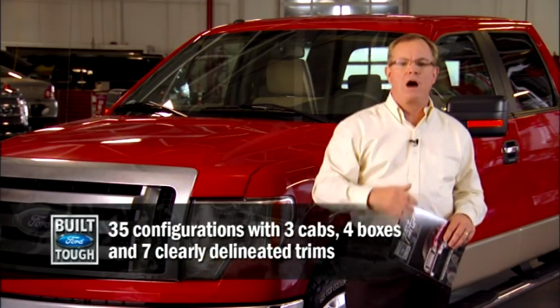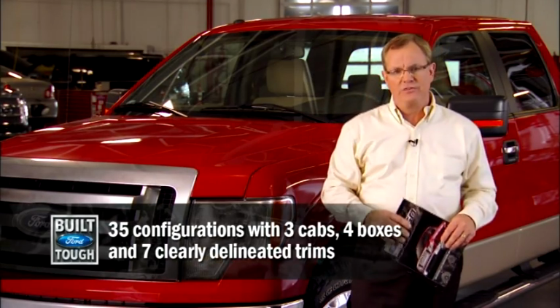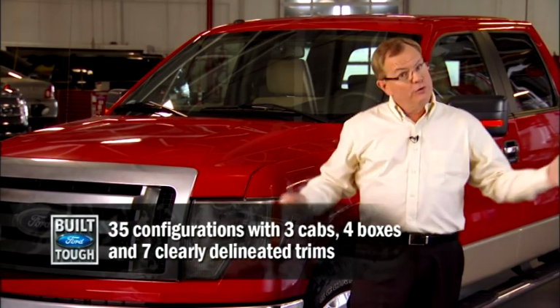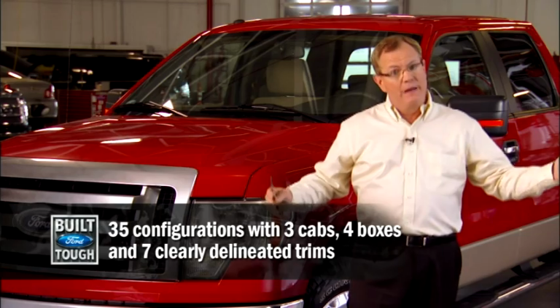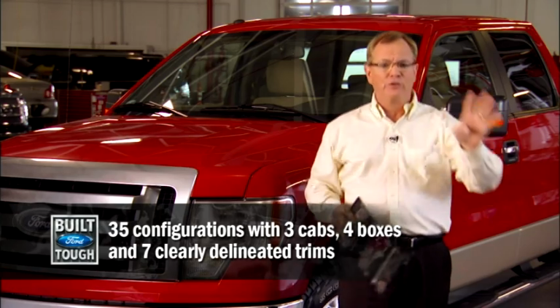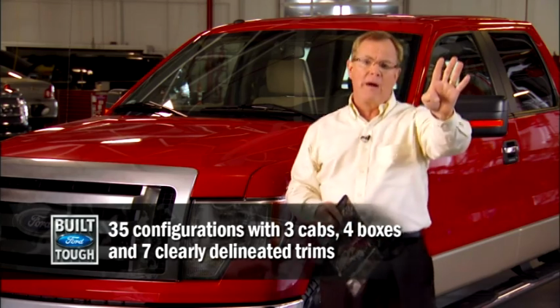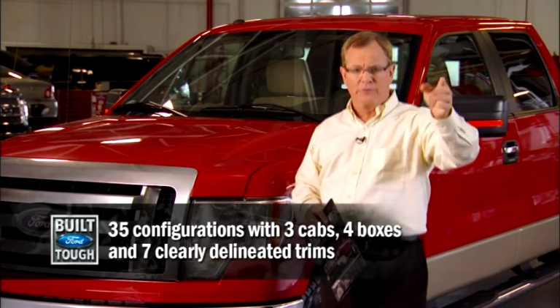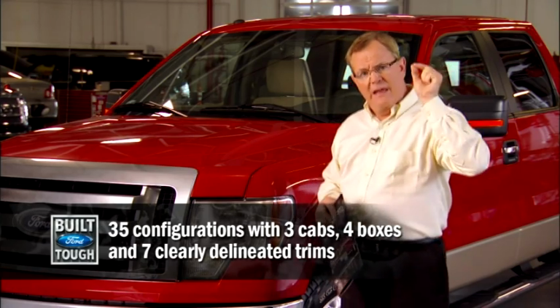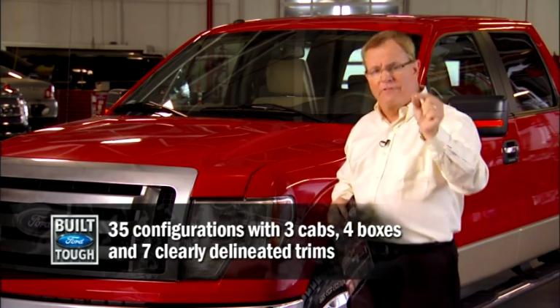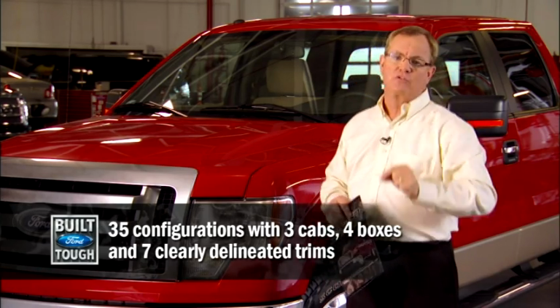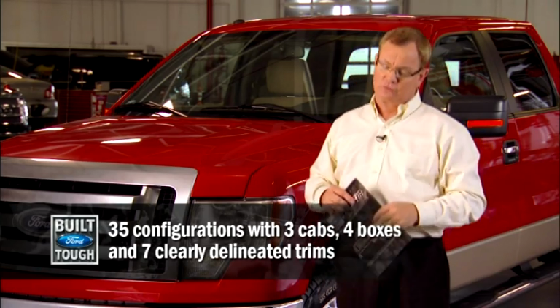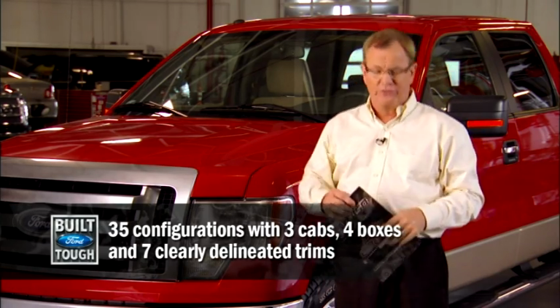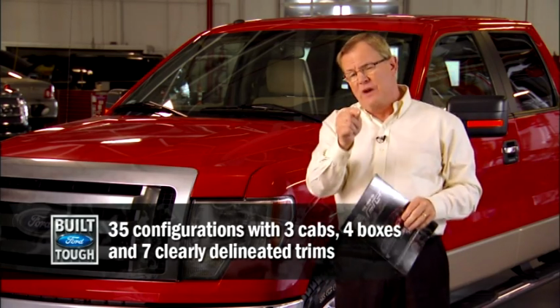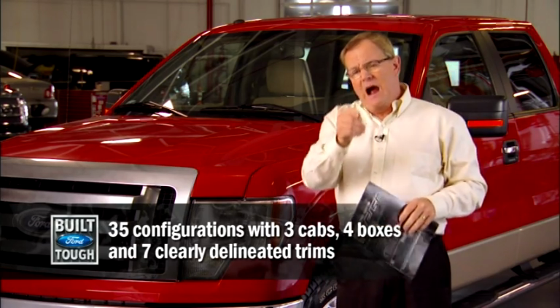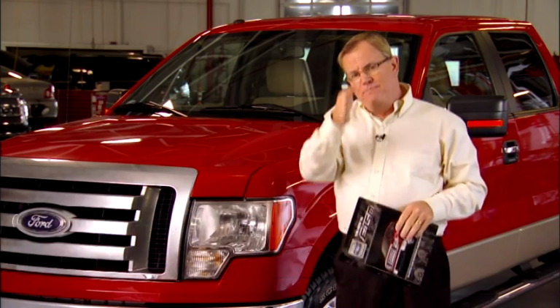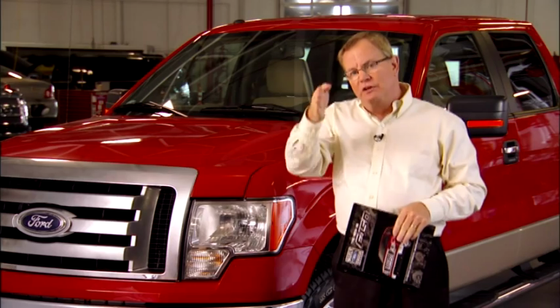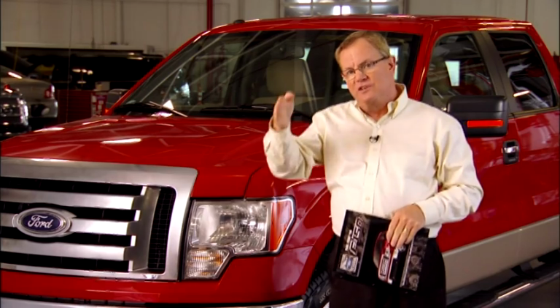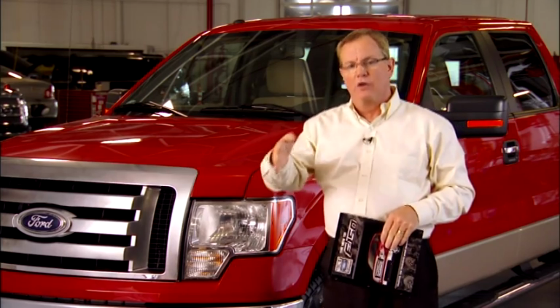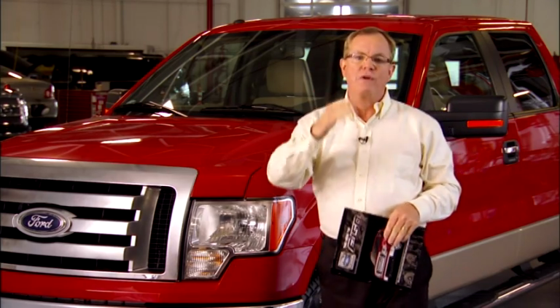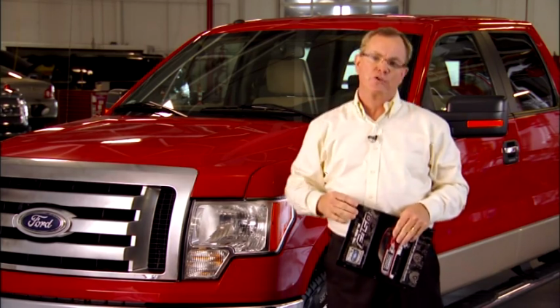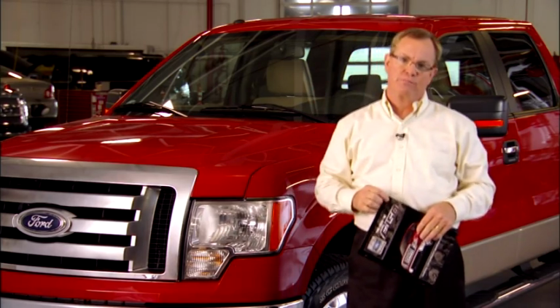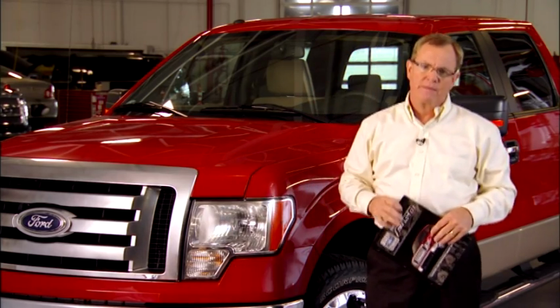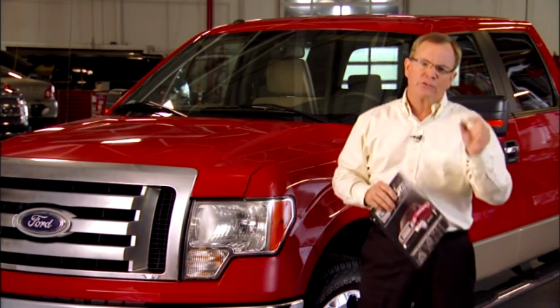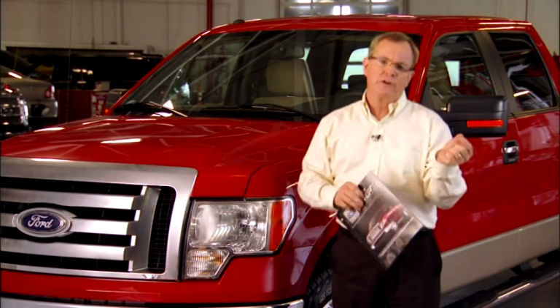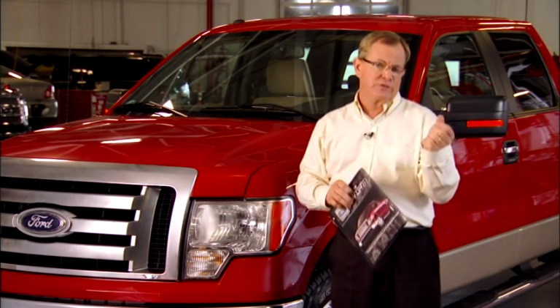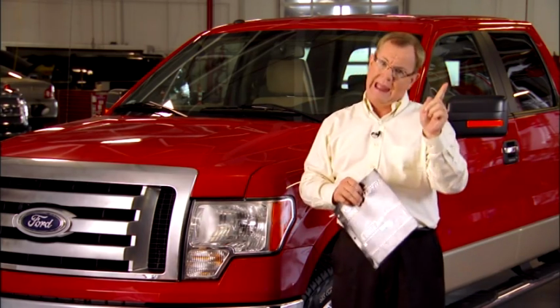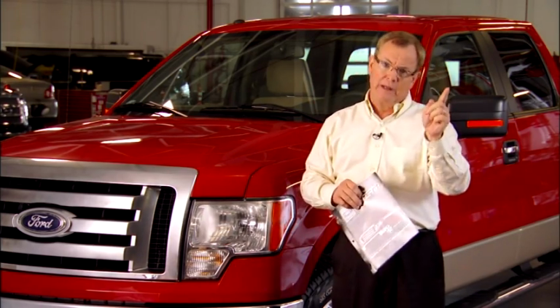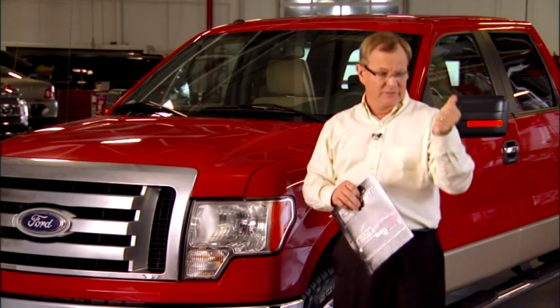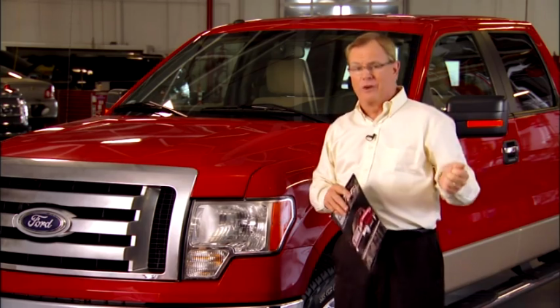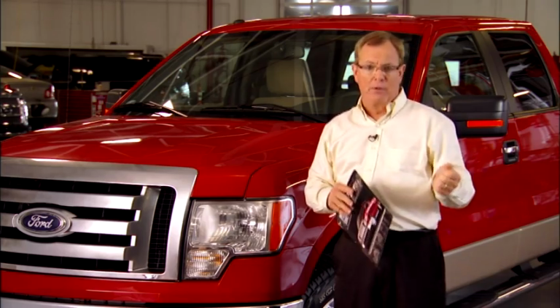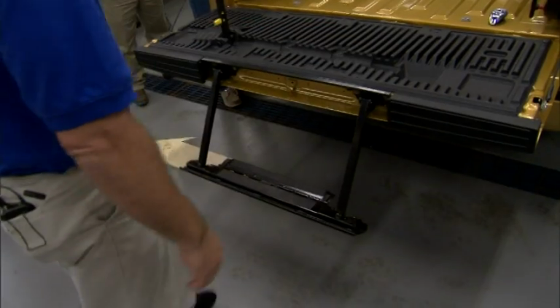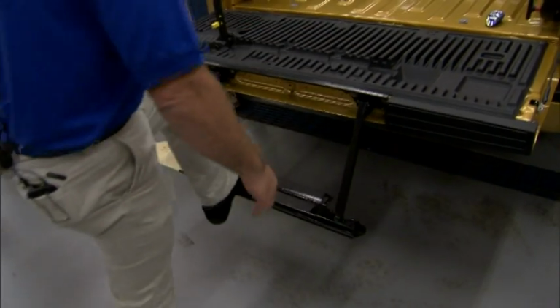Thirty-five different combinations: three cab styles, four box options, and seven unique trim levels. Frankly, I think this is the best delineation of models we've ever done in this market. And the smartest innovations for work and play.